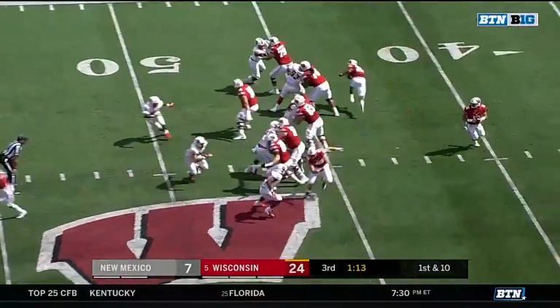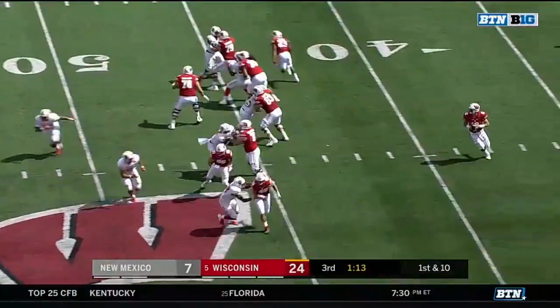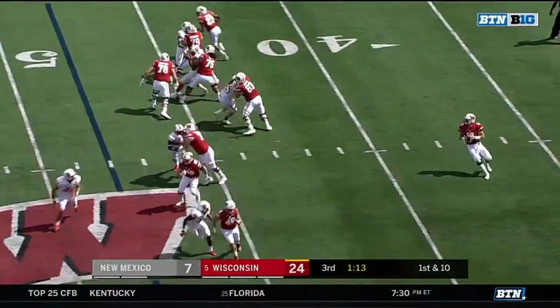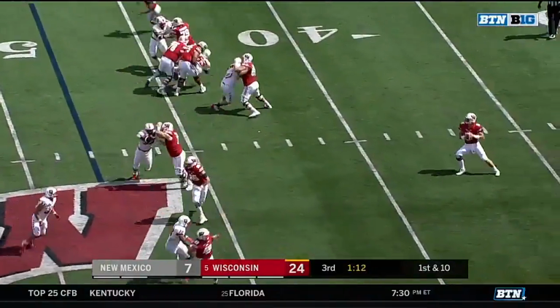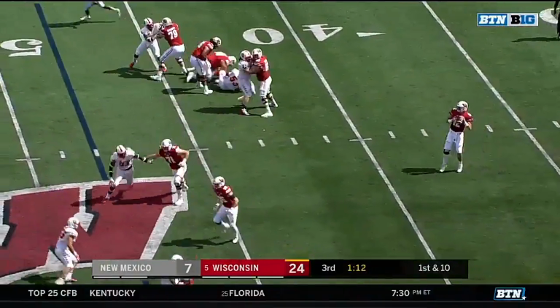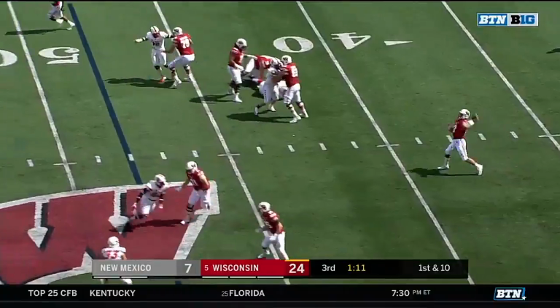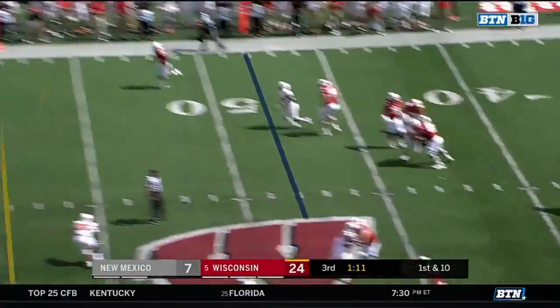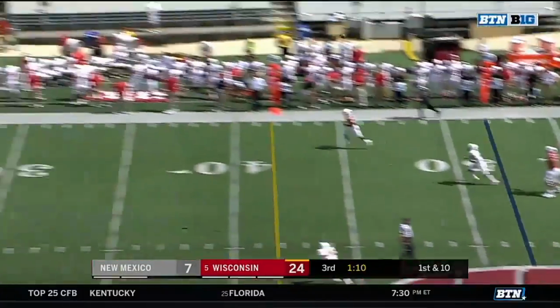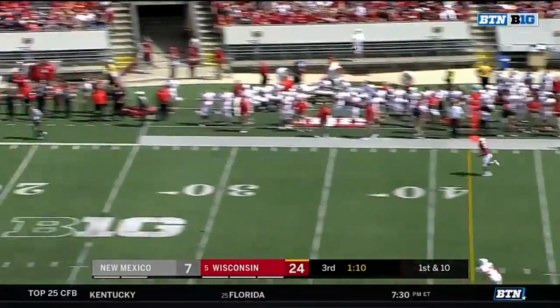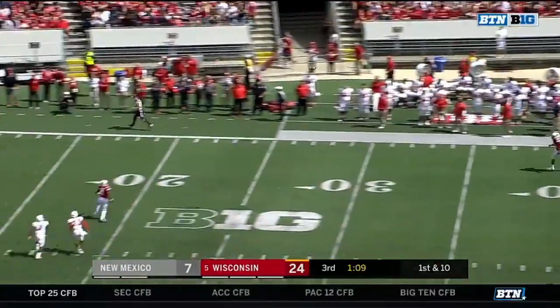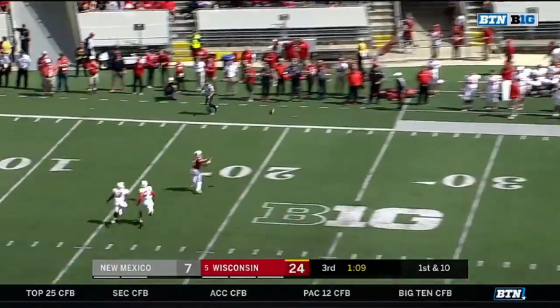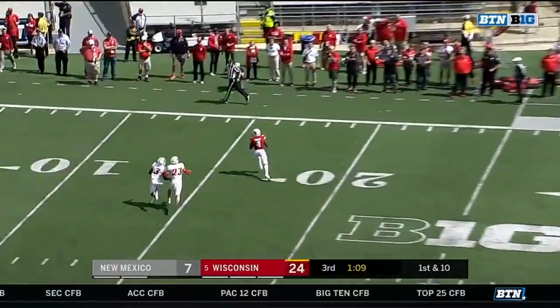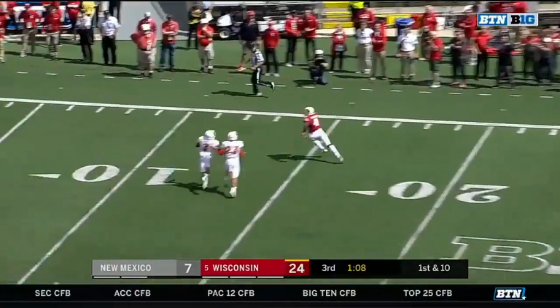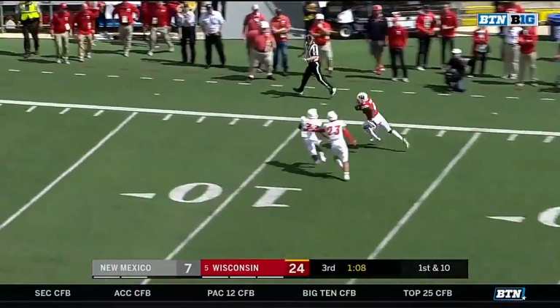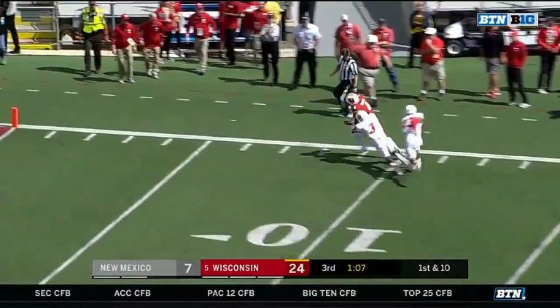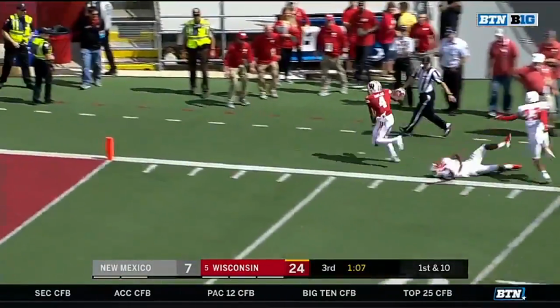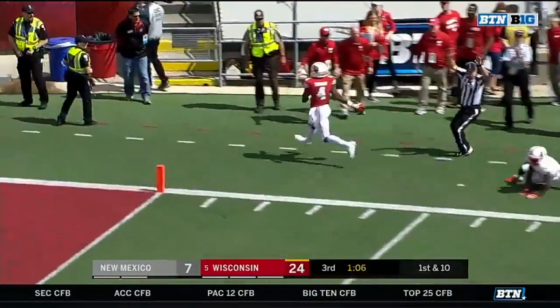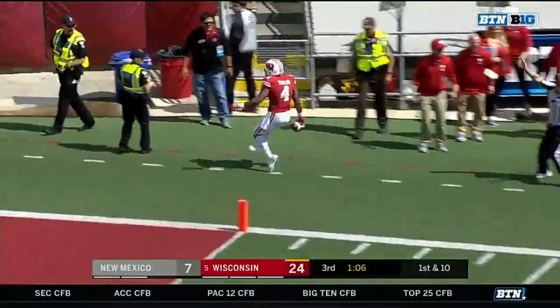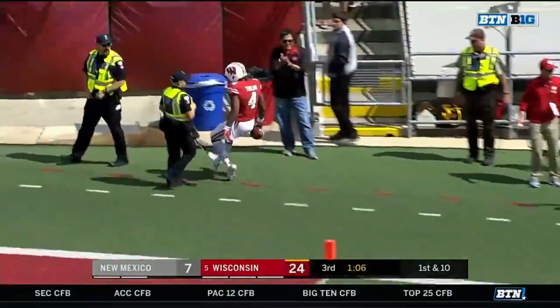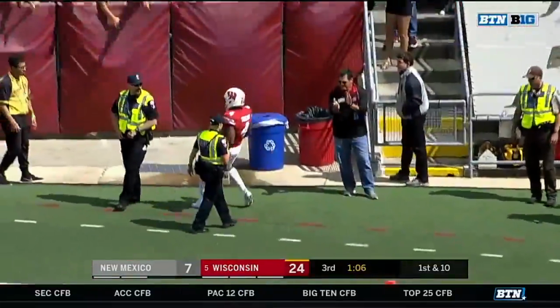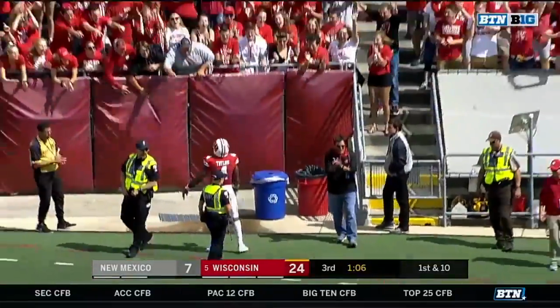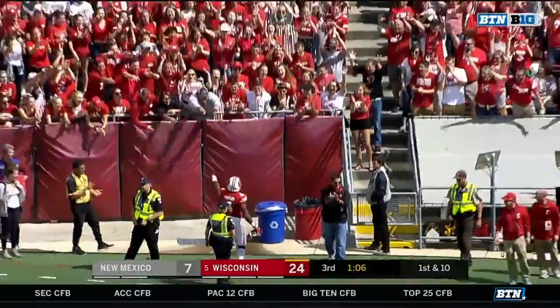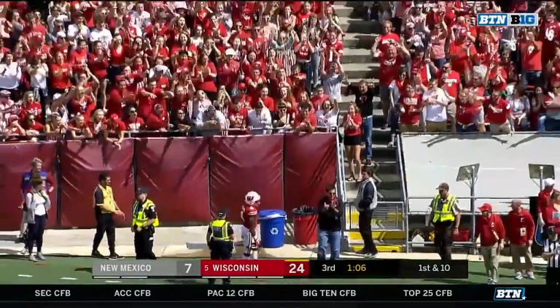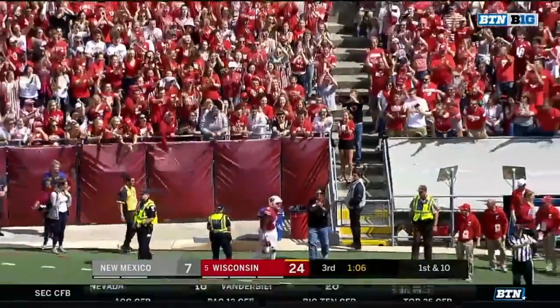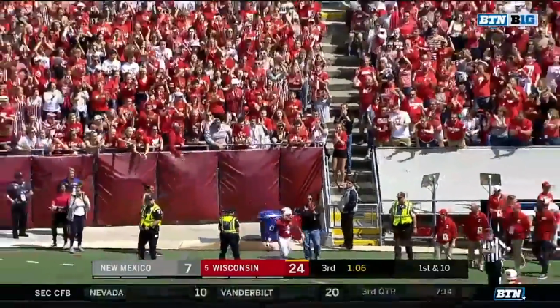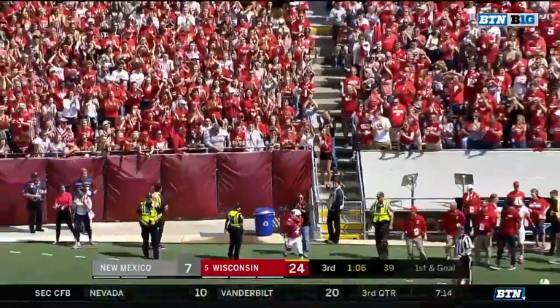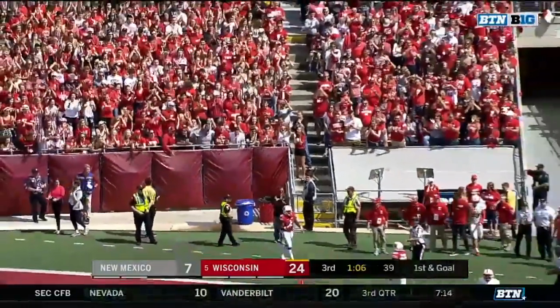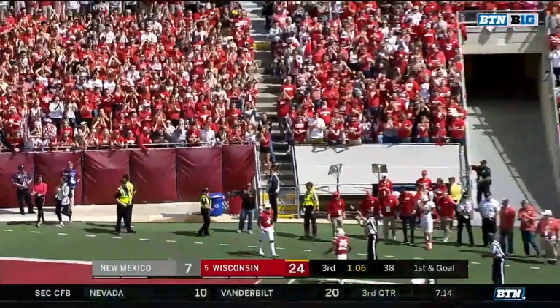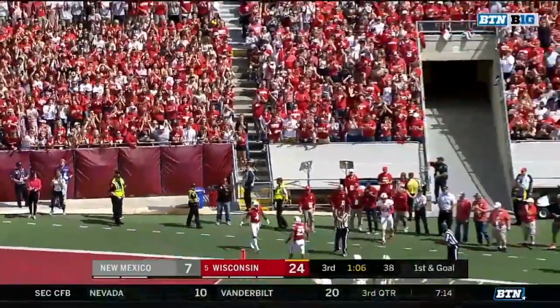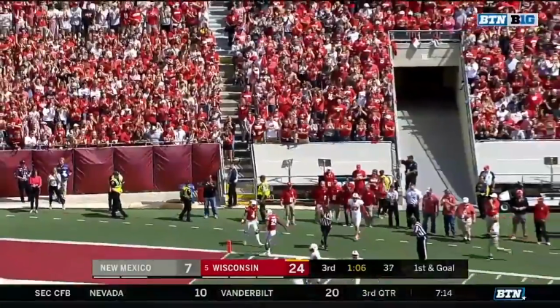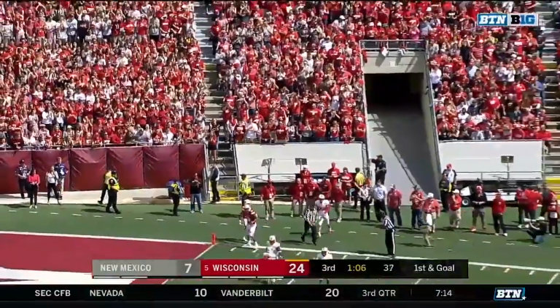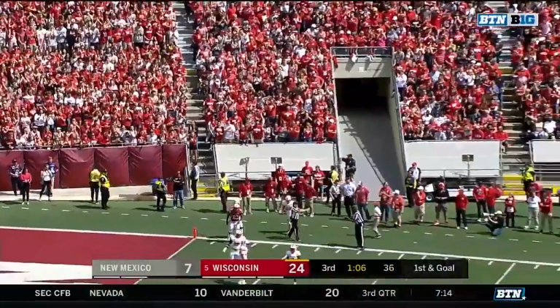And this time off play action, Hornybrook has all day. Going for Taylor, and he's got him. The Taylor-Taylor connection continues — it's either Taylor on the ground or Taylor through the air.